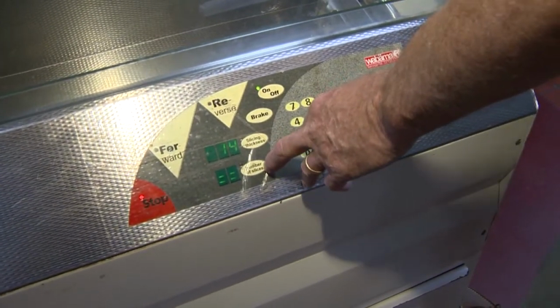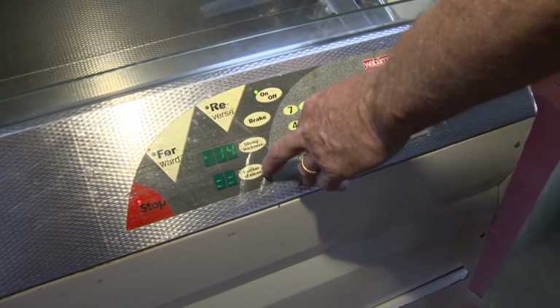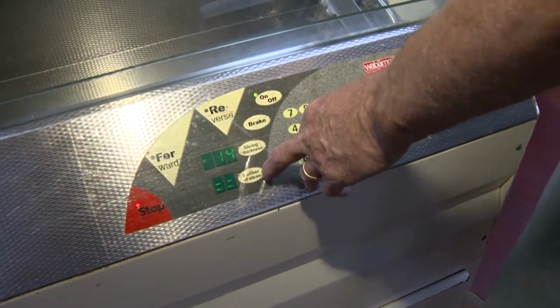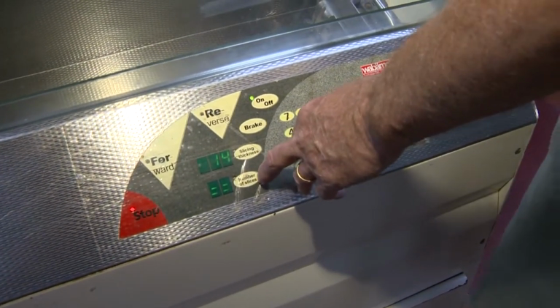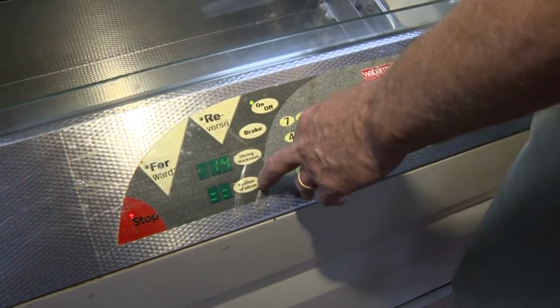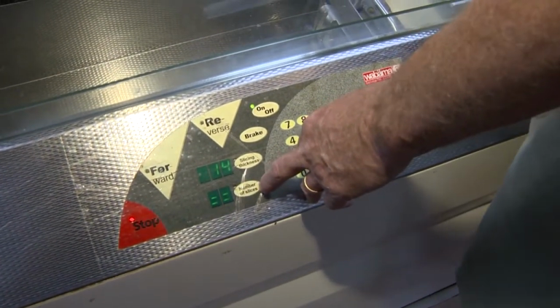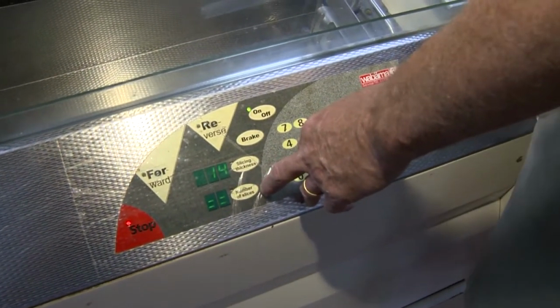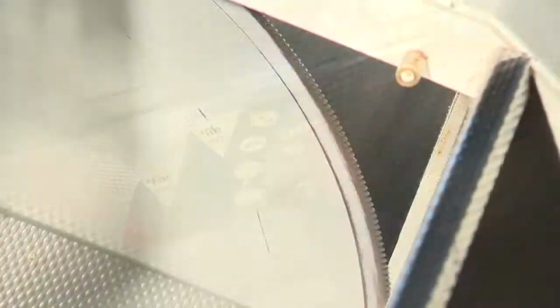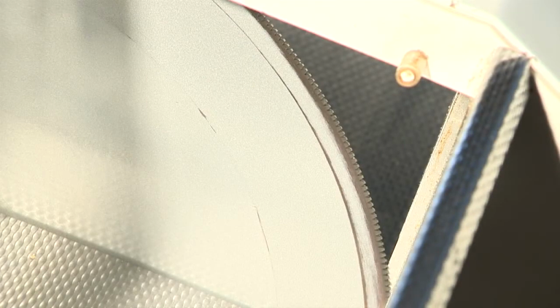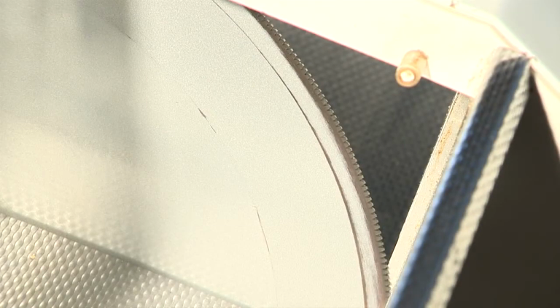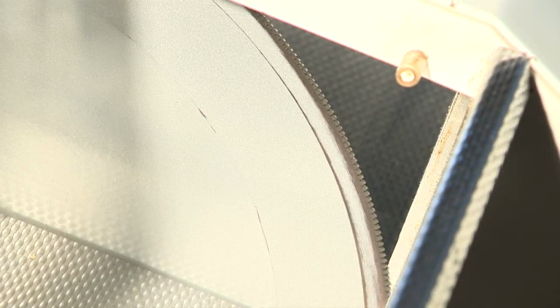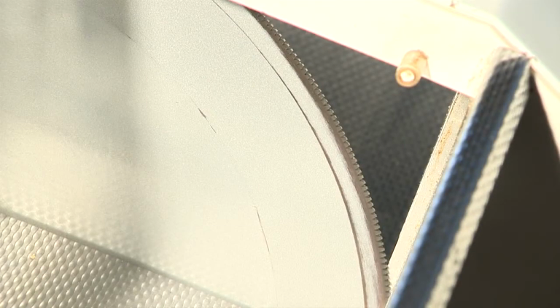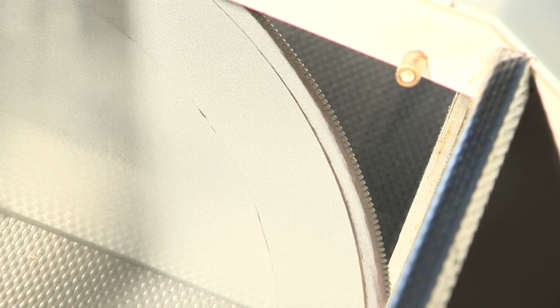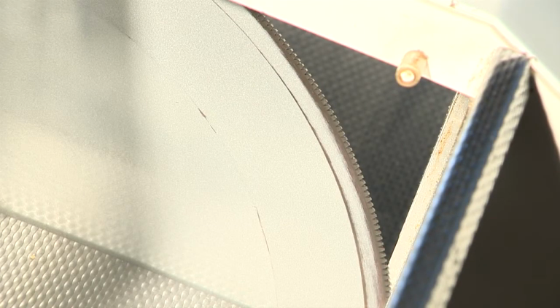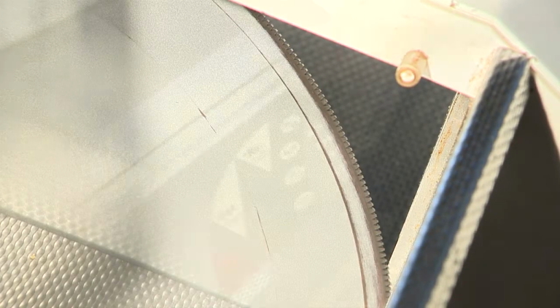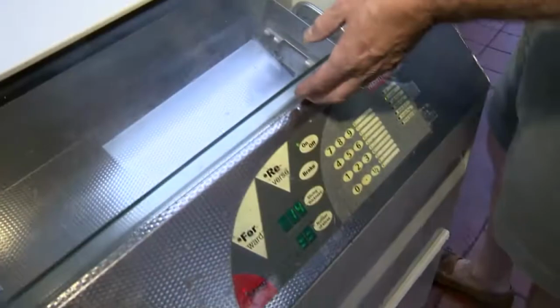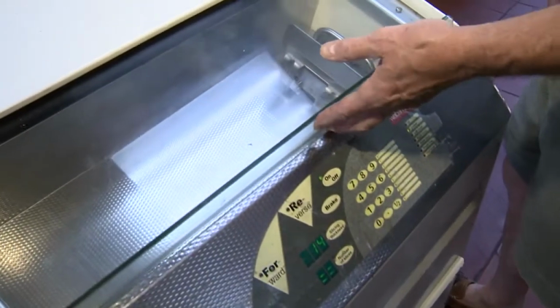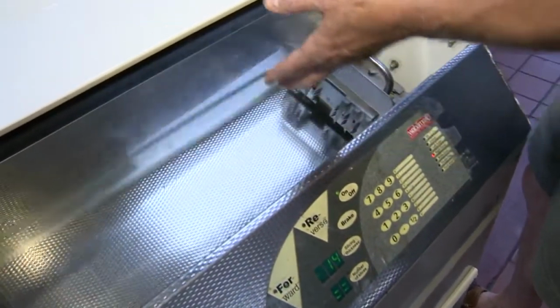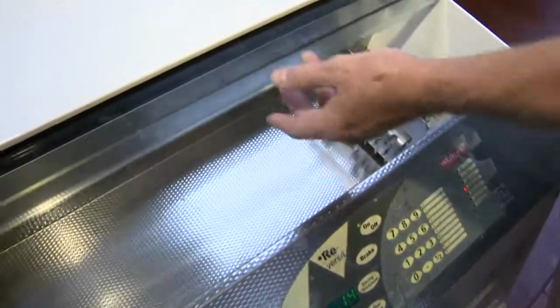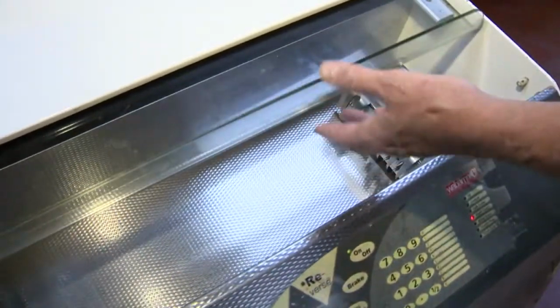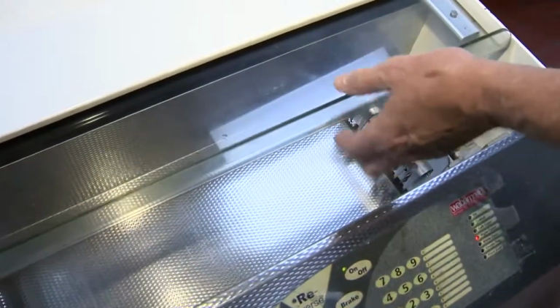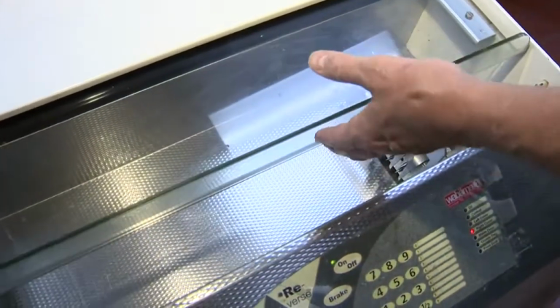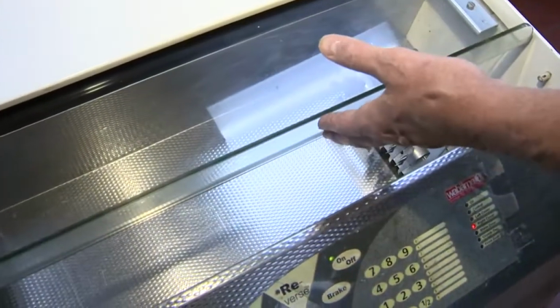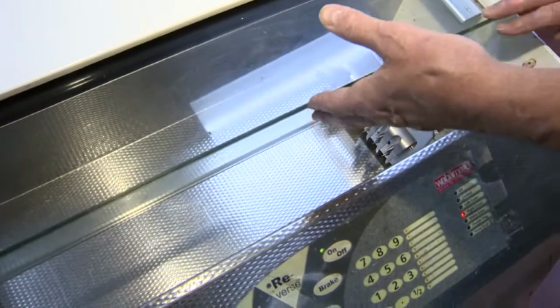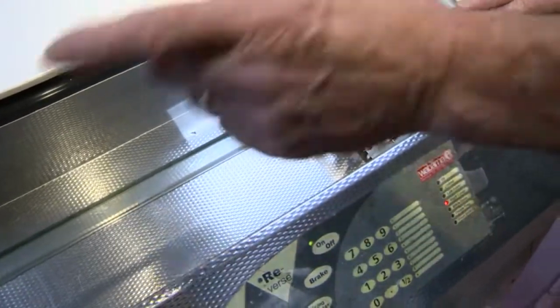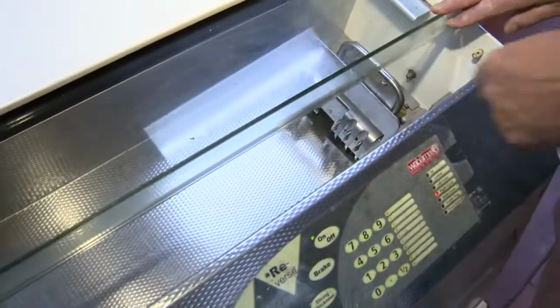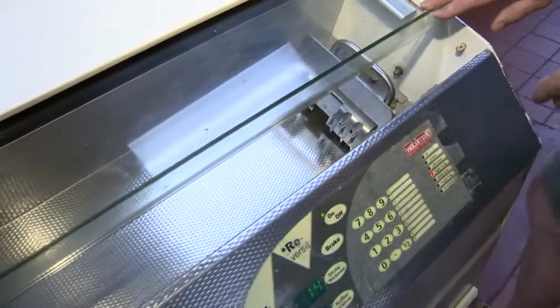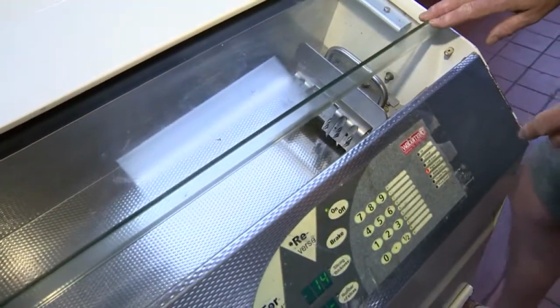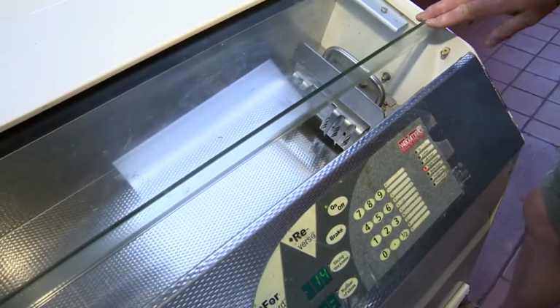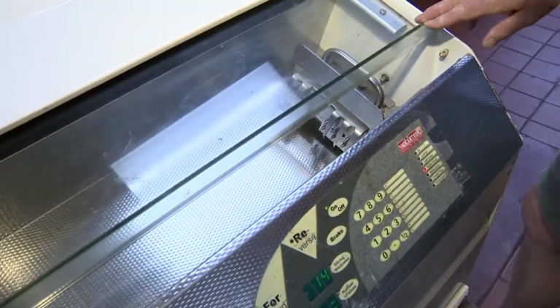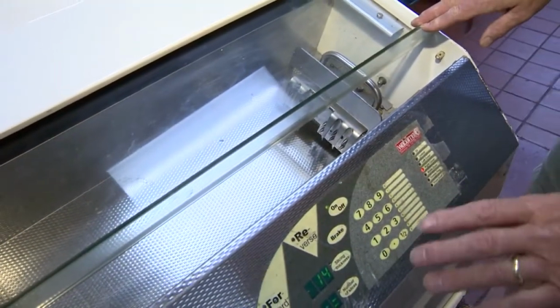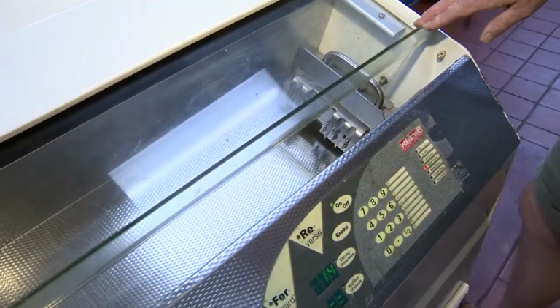It's got a lot of built-in safeties on it. You'll see when this blade starts whirring, you'll see why they're here. But as soon as you open up one of these doors — either the two doors on top — it comes to a complete stop.